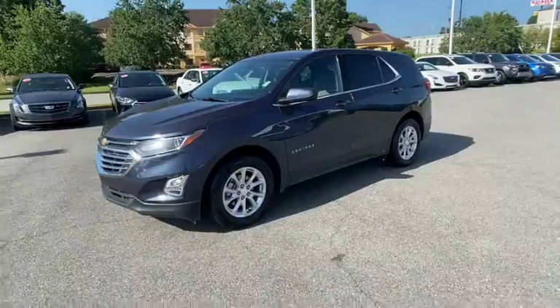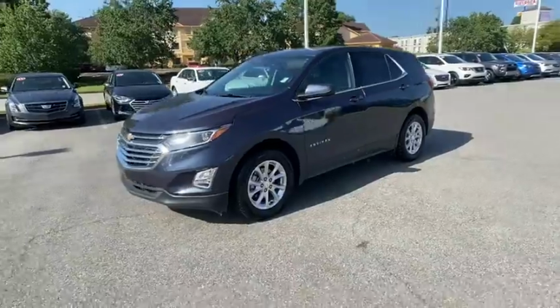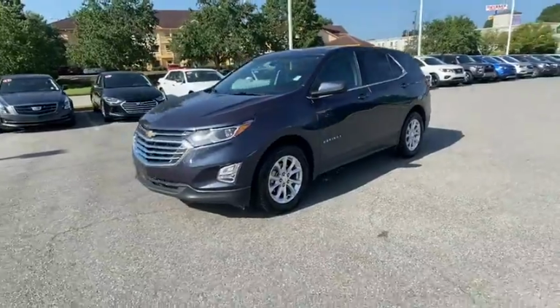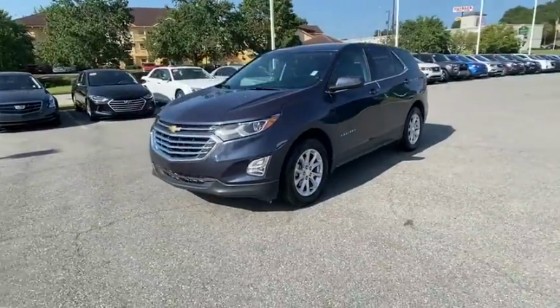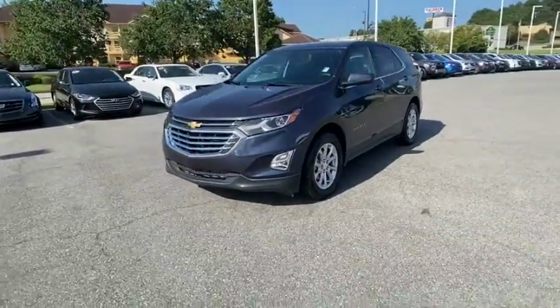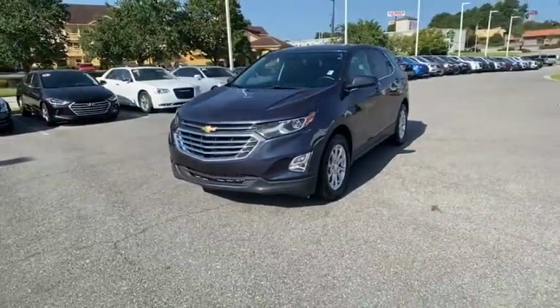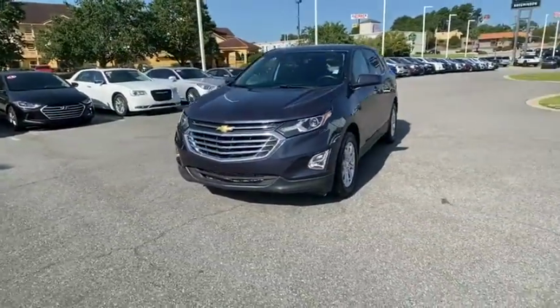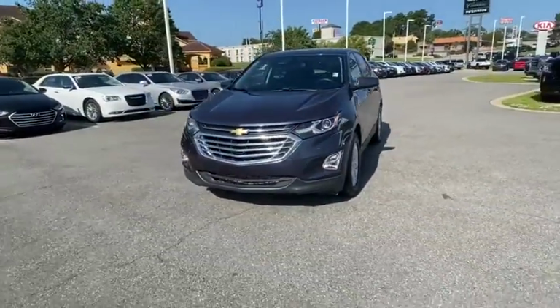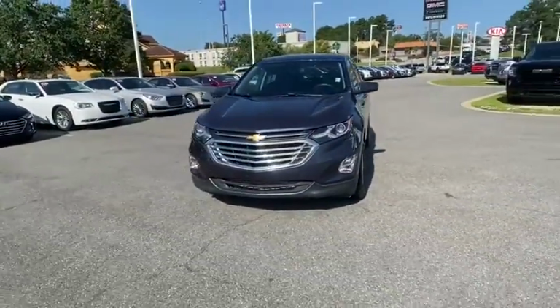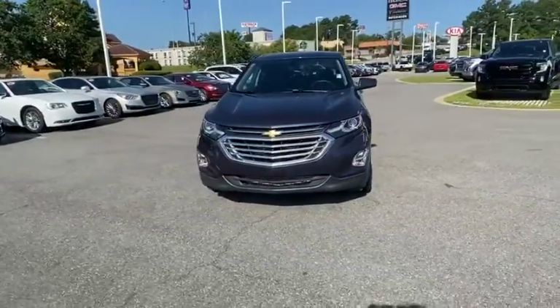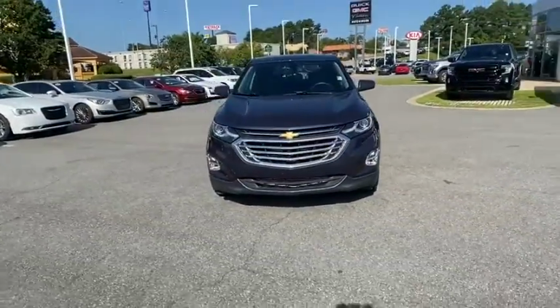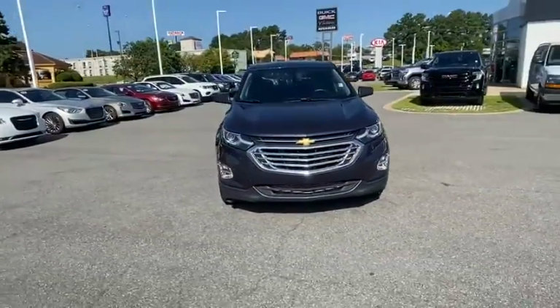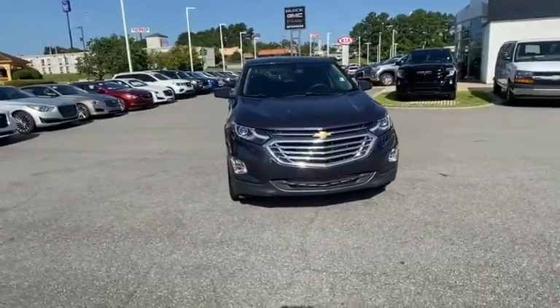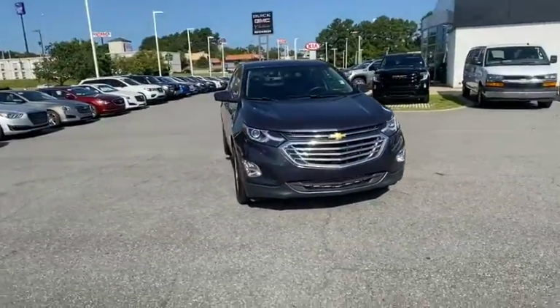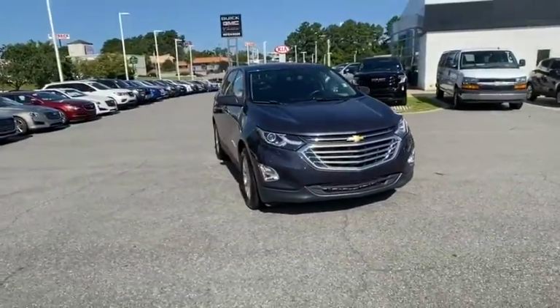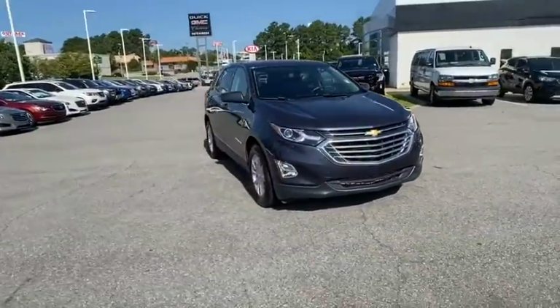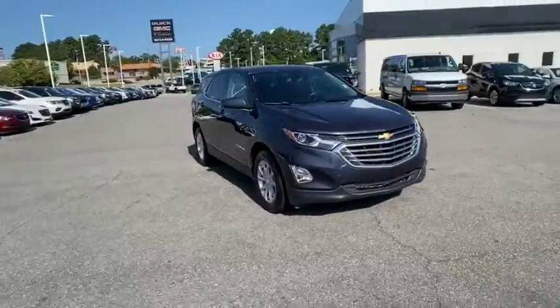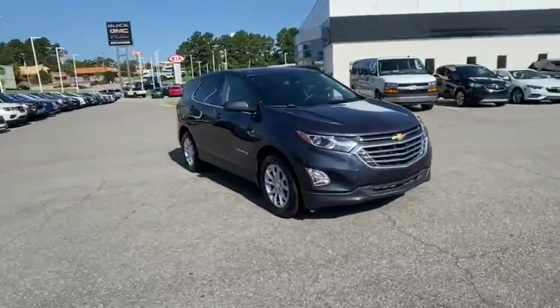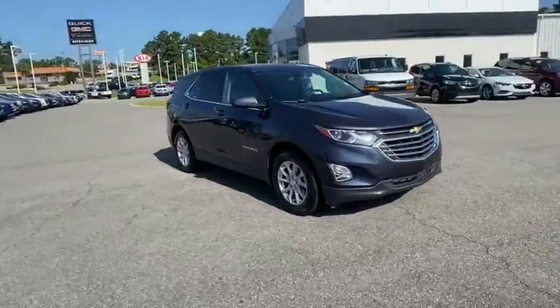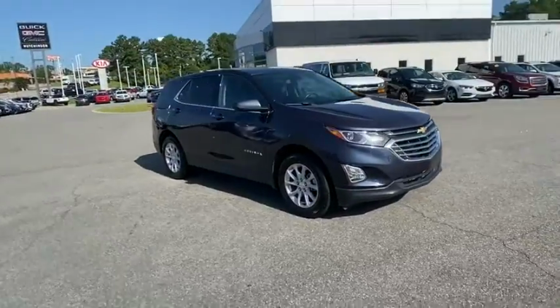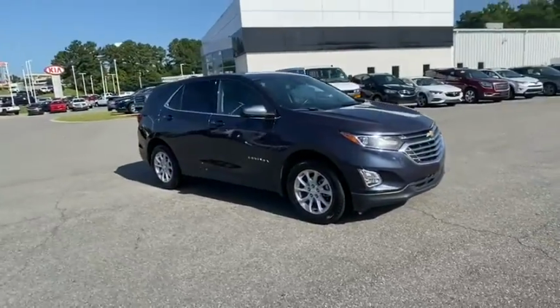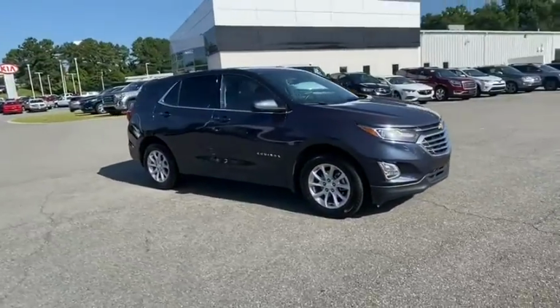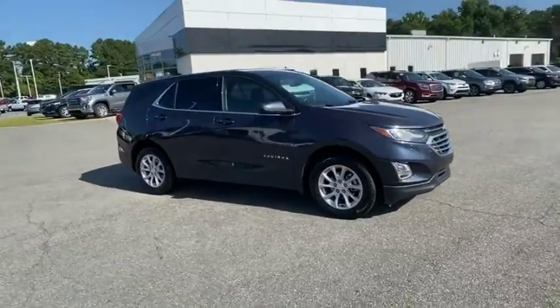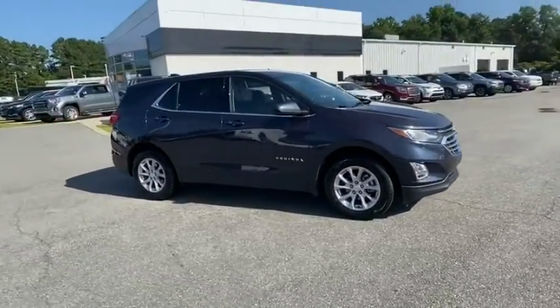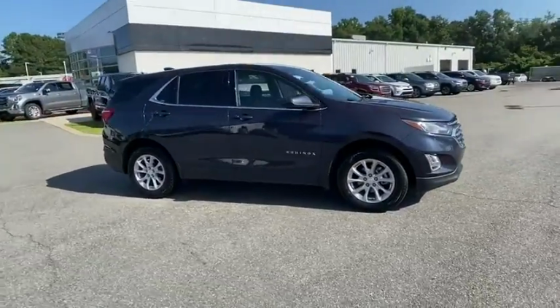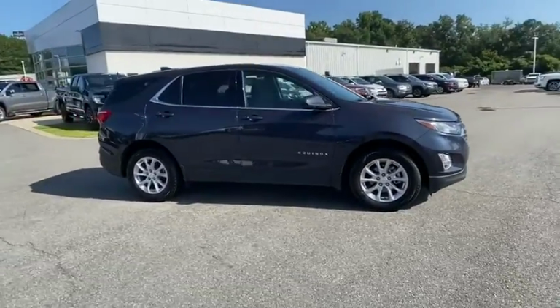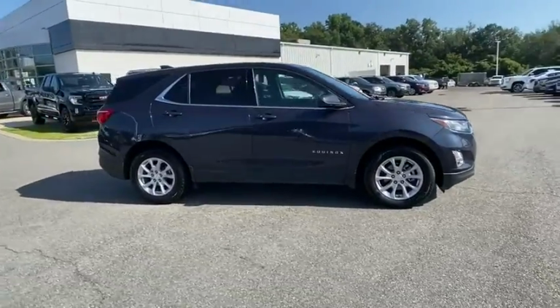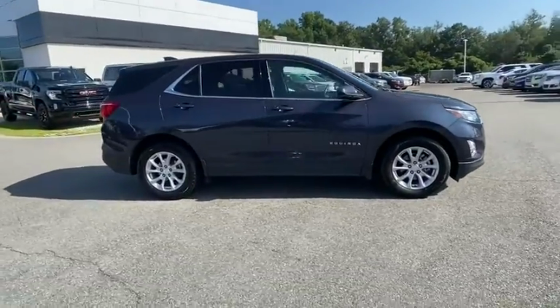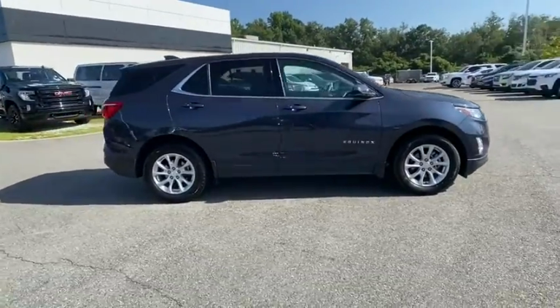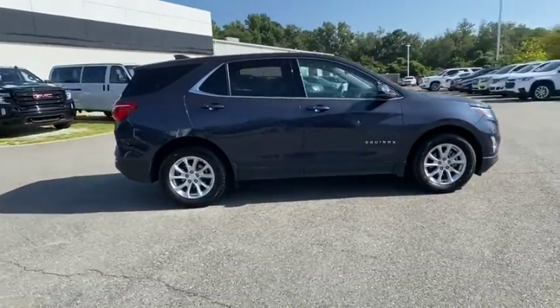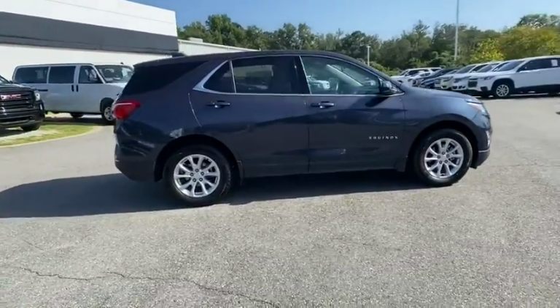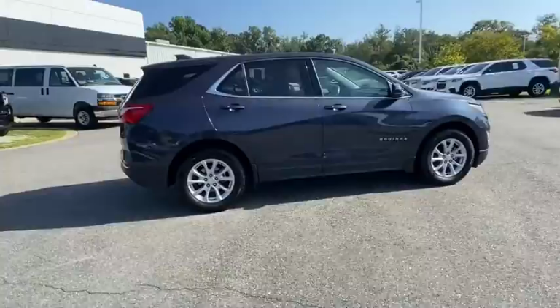Come test drive the 2018 Chevrolet Equinox. Fuel efficiency, safety, and value equals the Chevy Equinox. This vehicle has less than 50,000 miles.